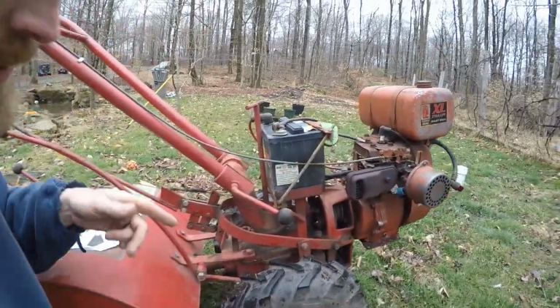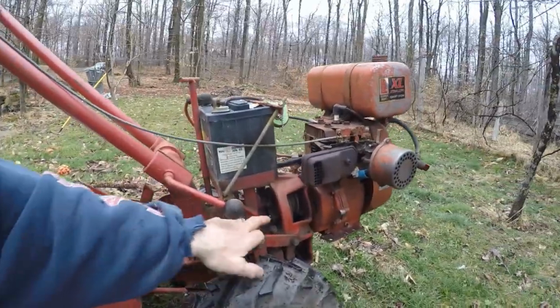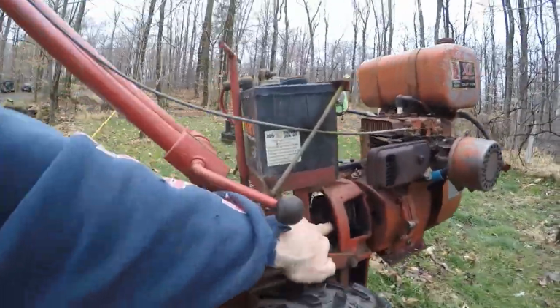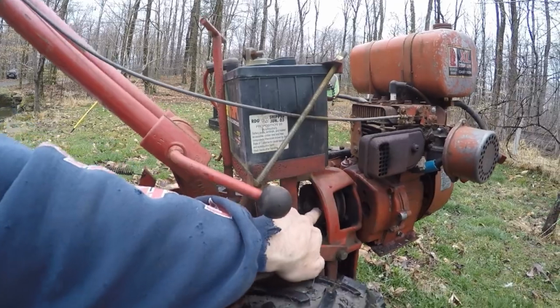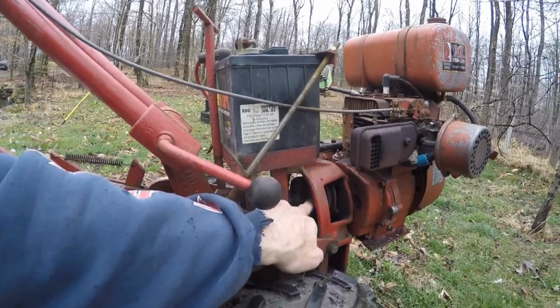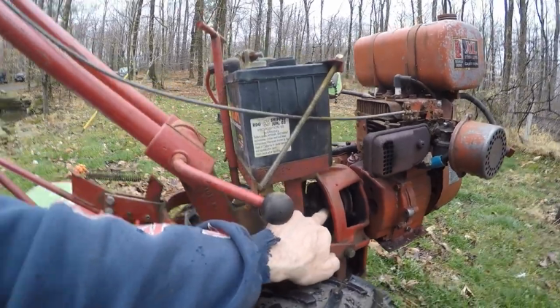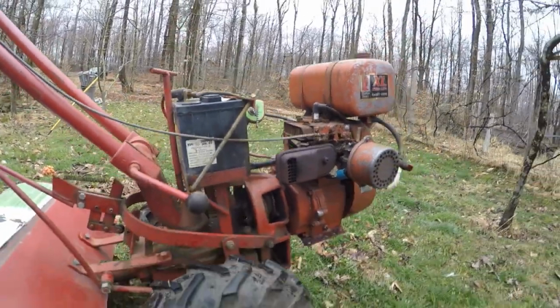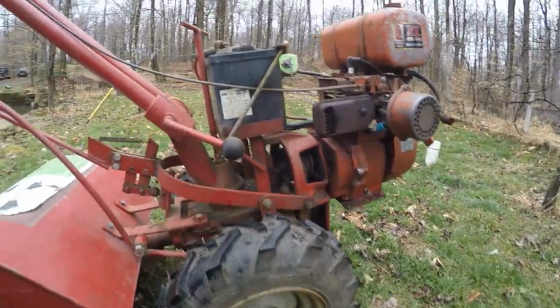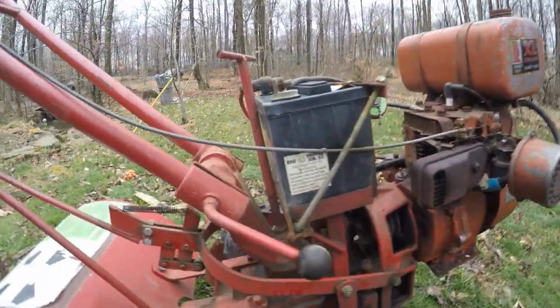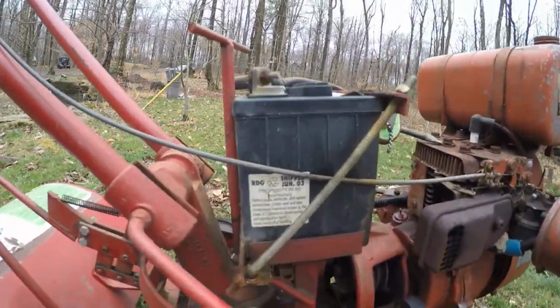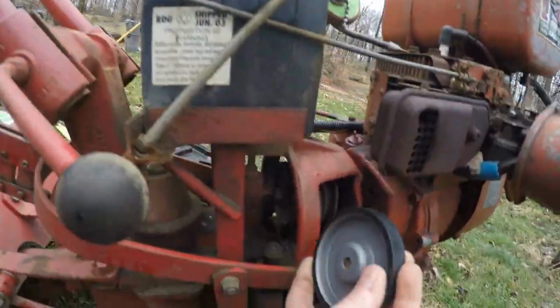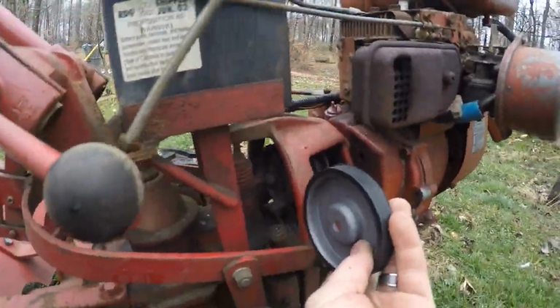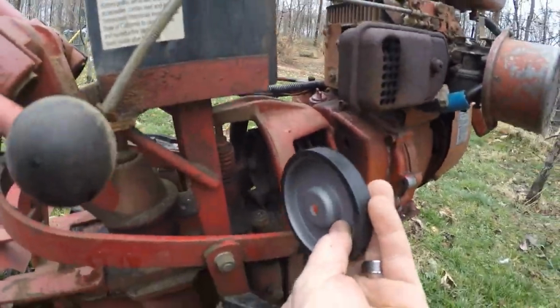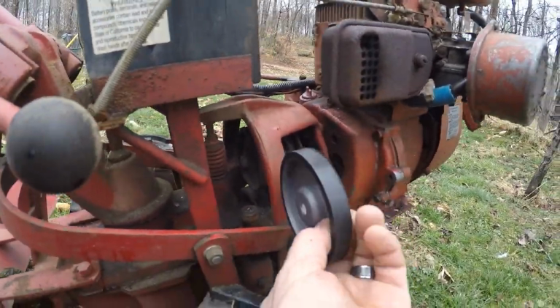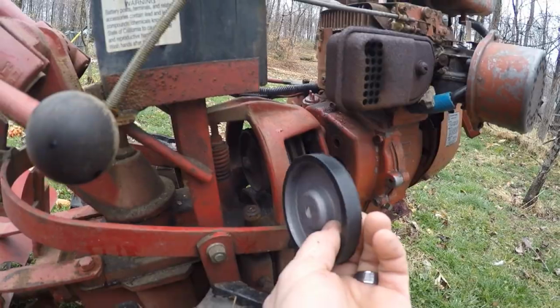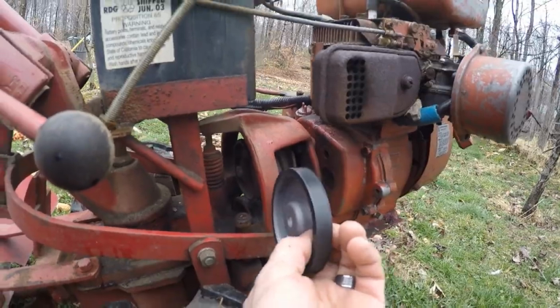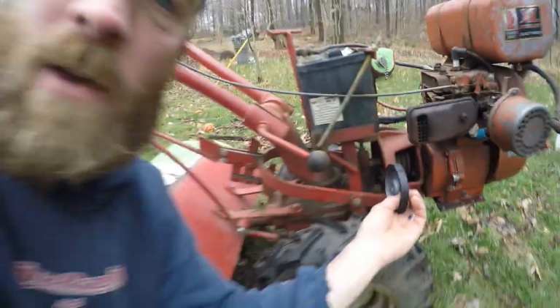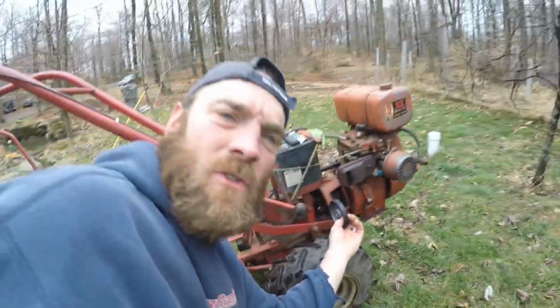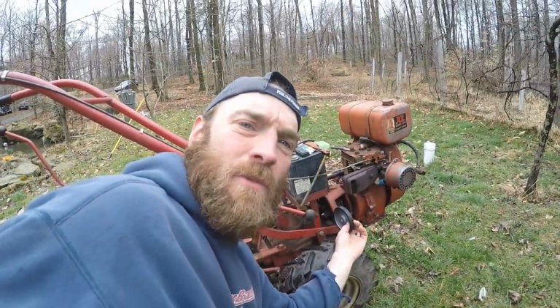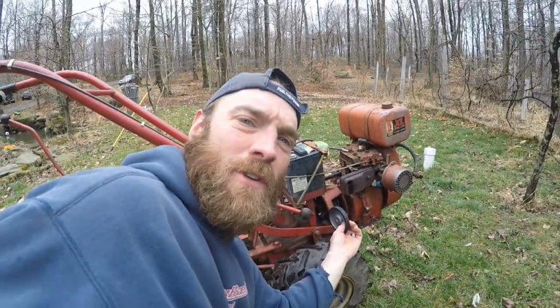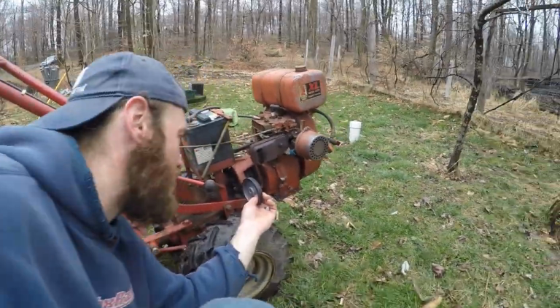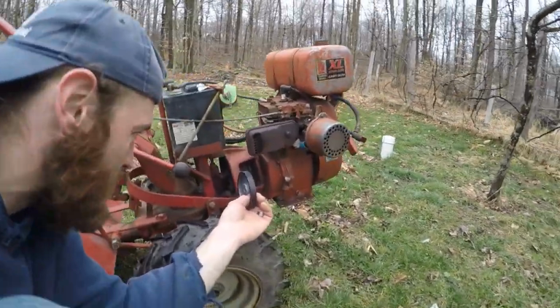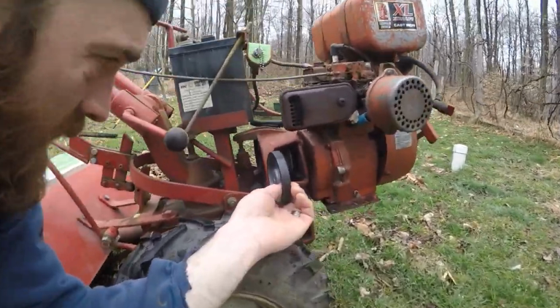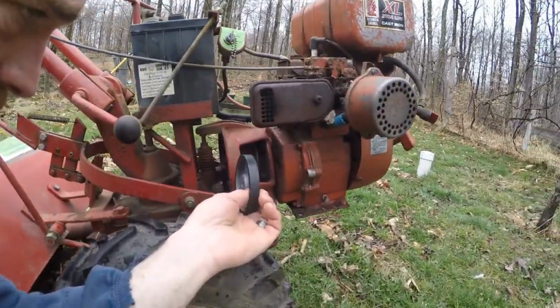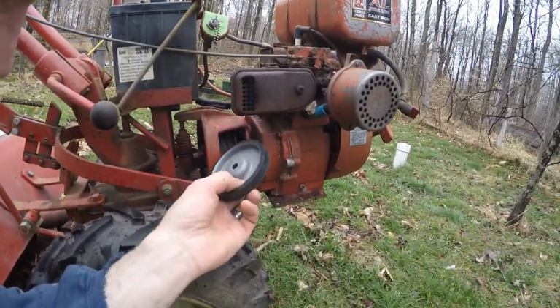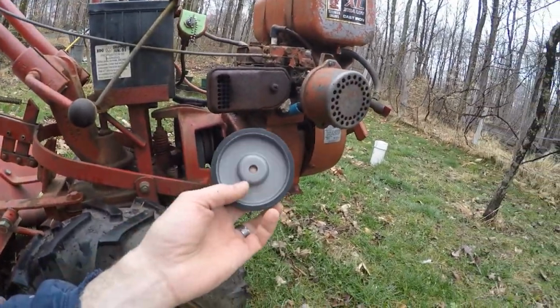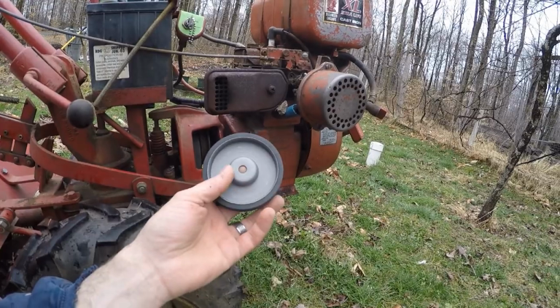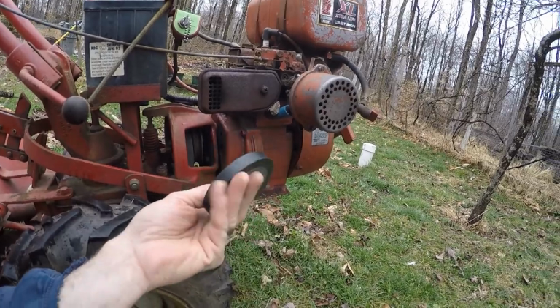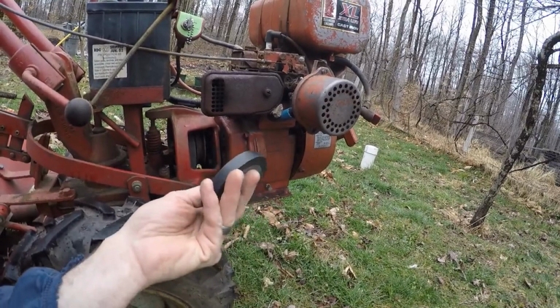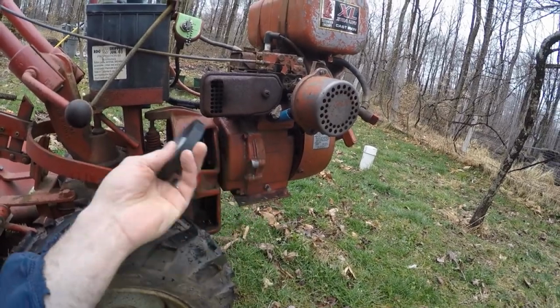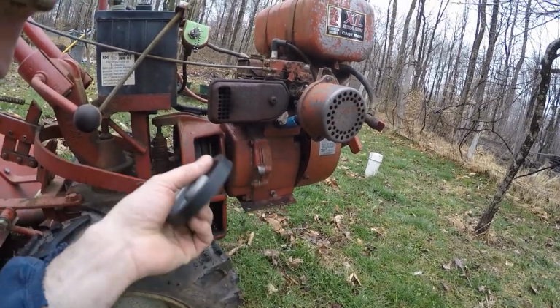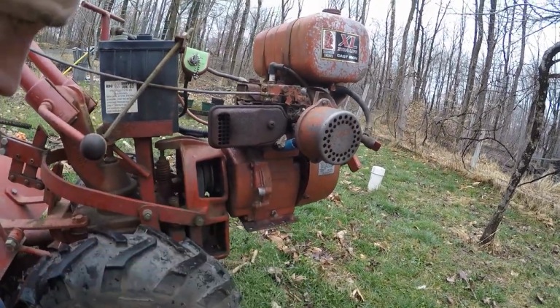So needless to say that this pulley here is supposed to have rubber on it. It's supposed to look like this. So that's why your rototiller doesn't go in reverse. We ordered this little part and then we have to figure out how to put it on there.